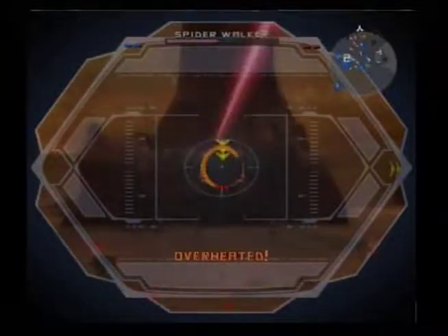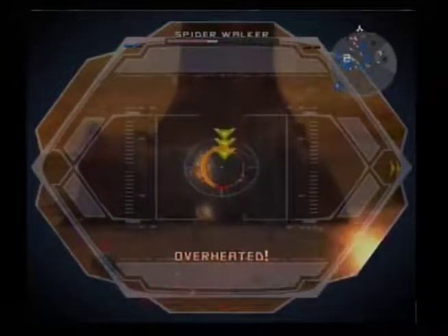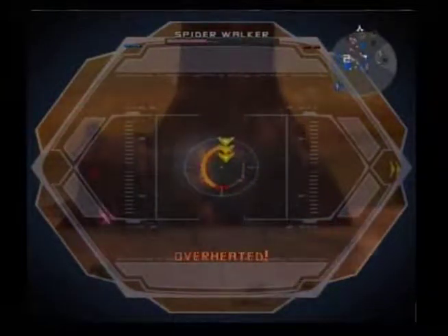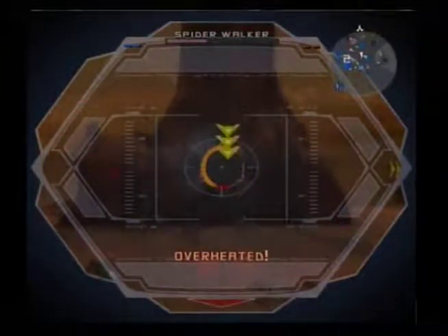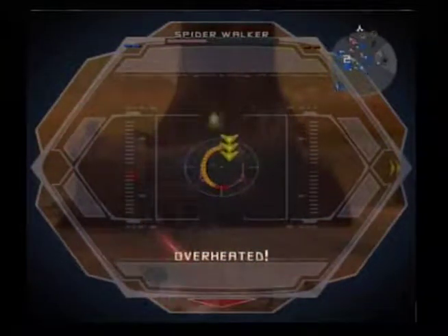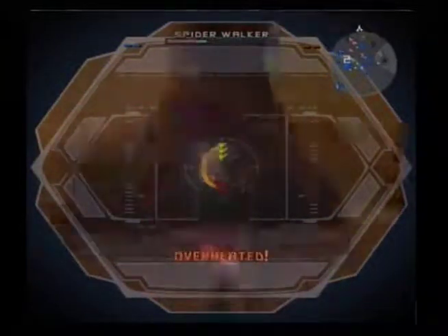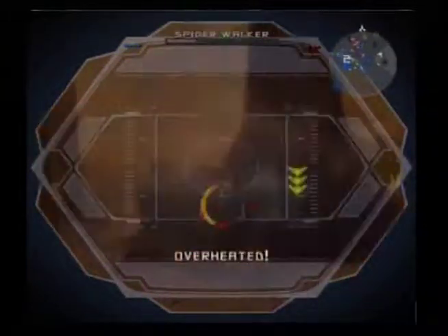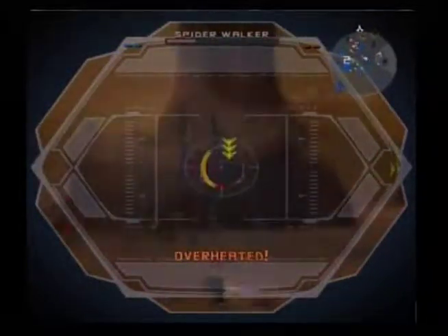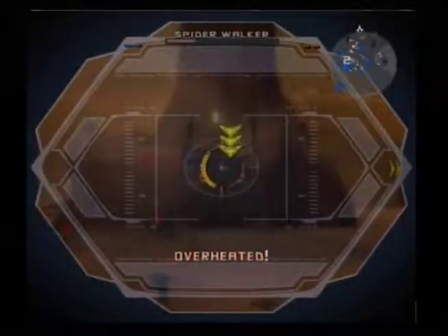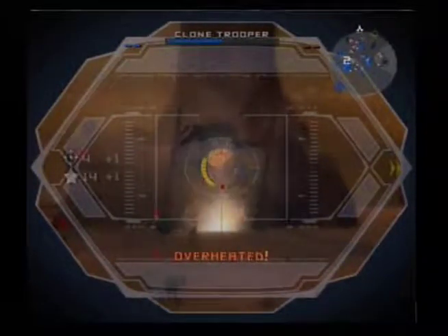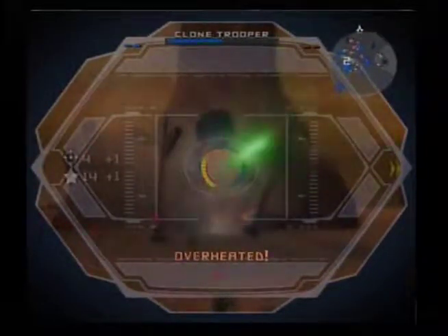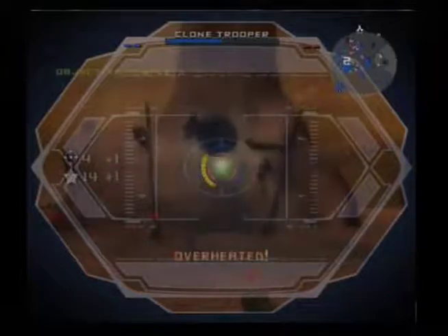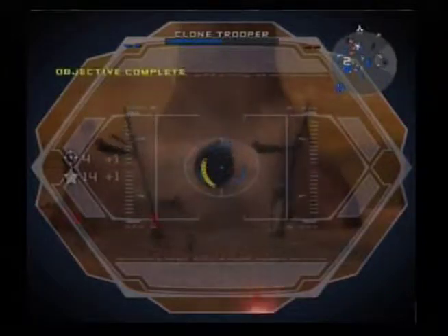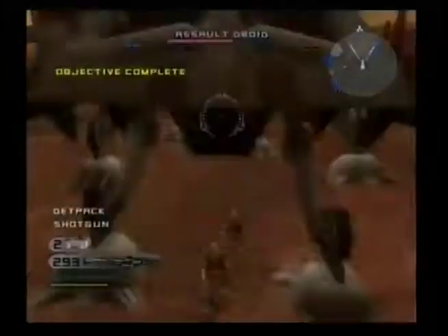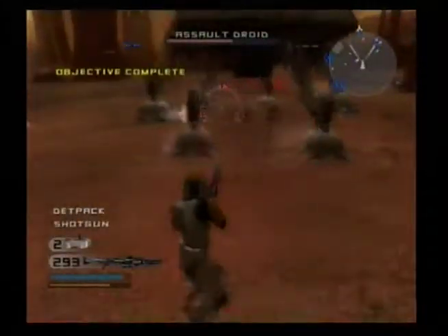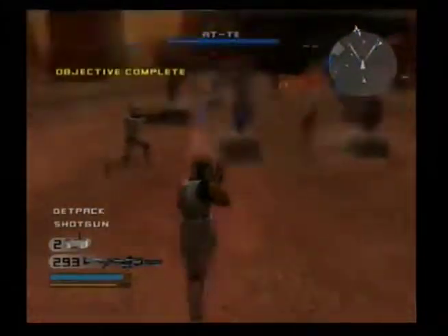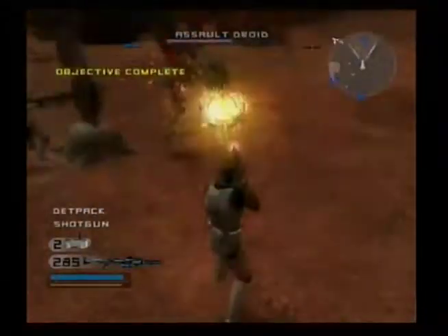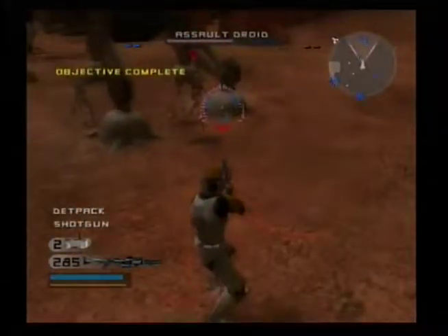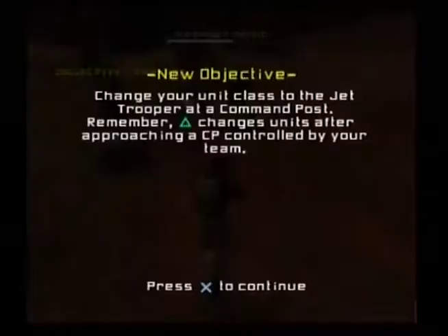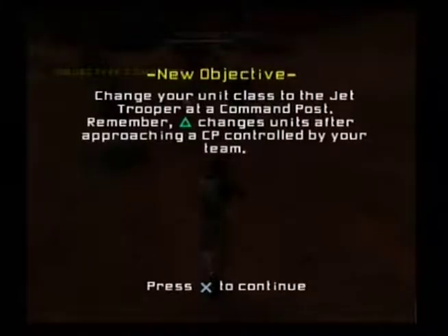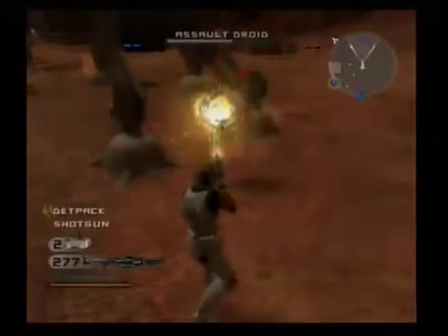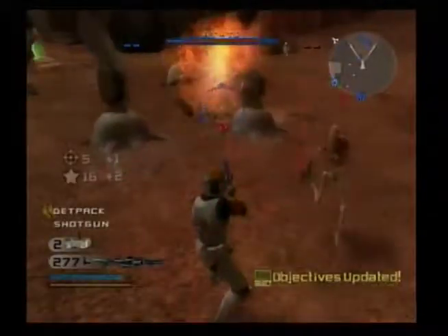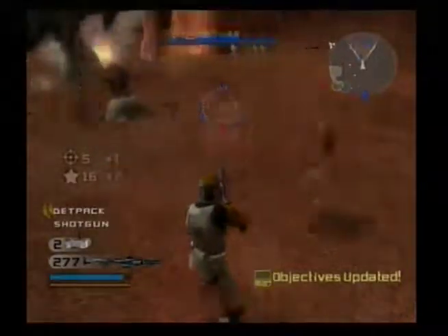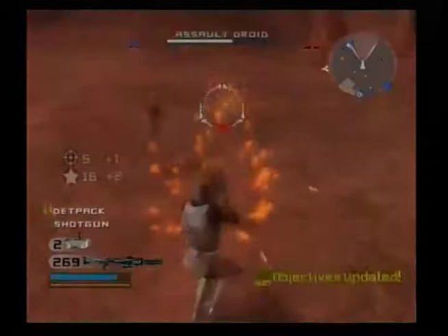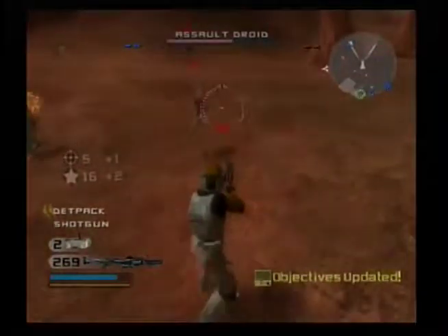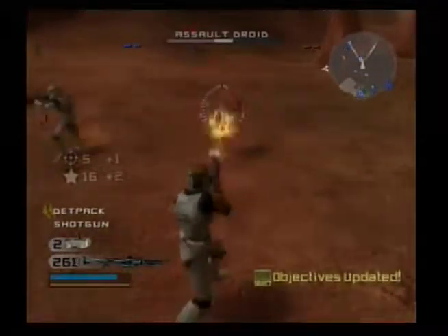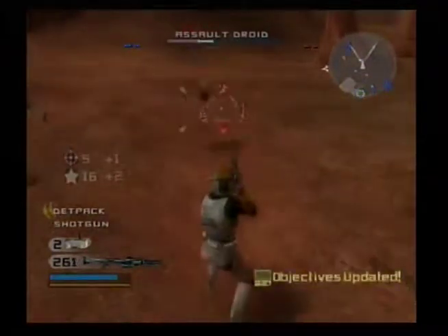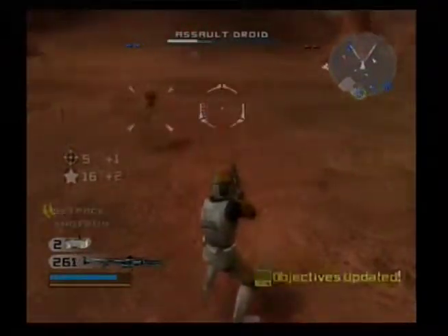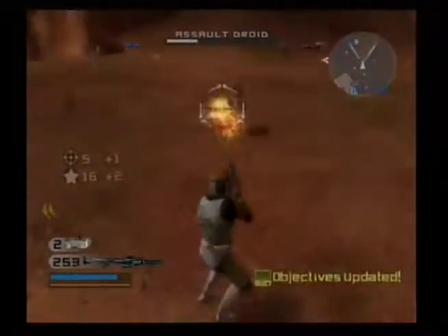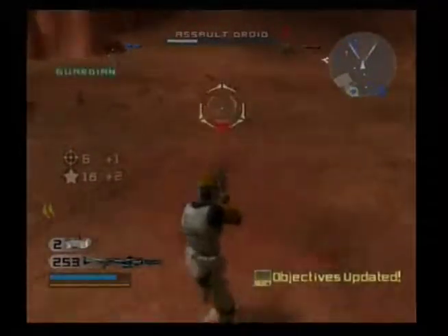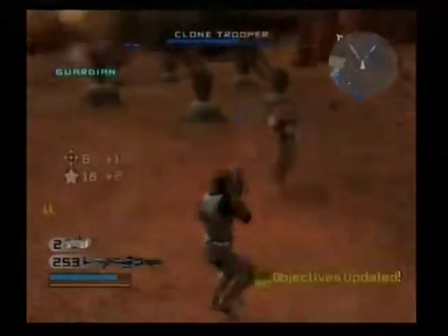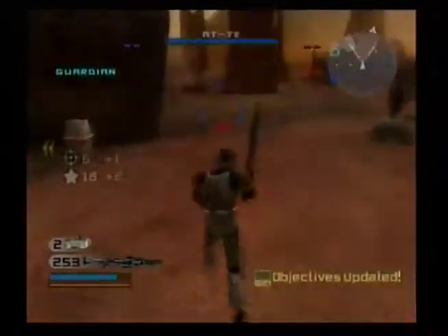Target that spider droid! A Geonosian got killed and dropped a holocron on top of the Techno Union ship. Use a command post to switch to the Jet Trooper class.